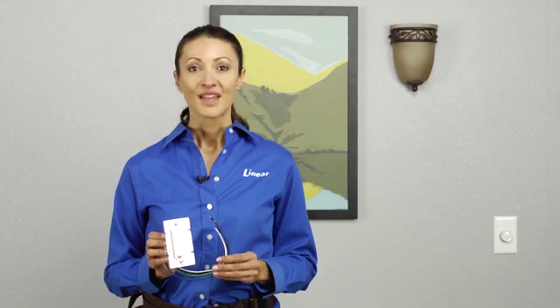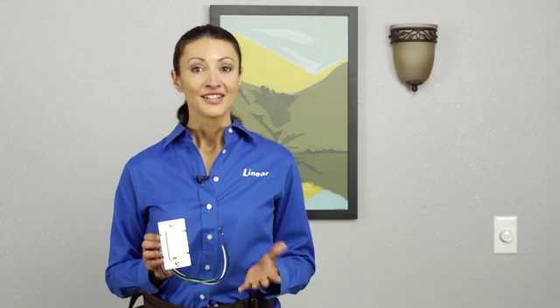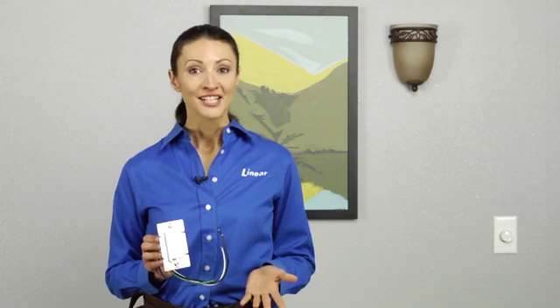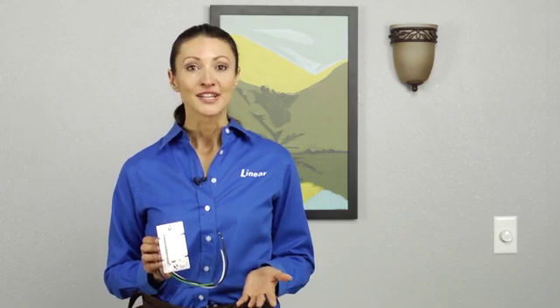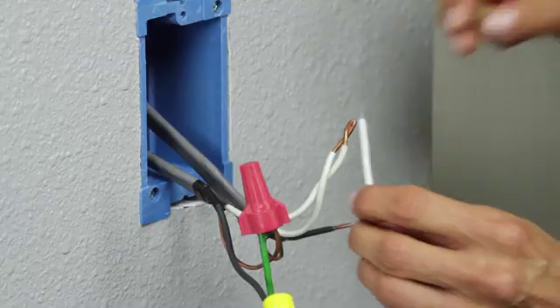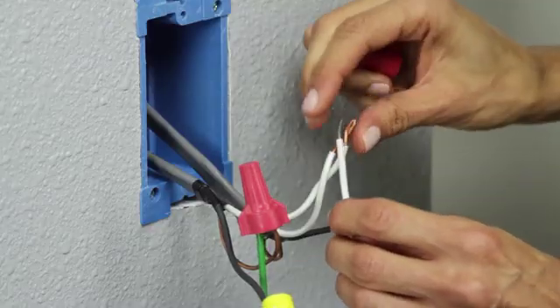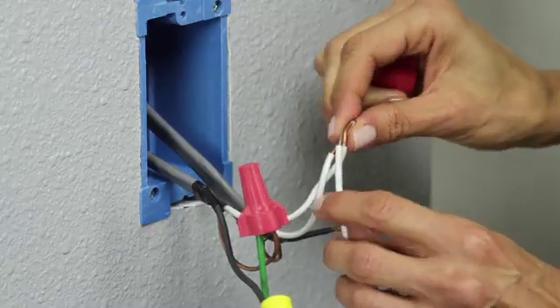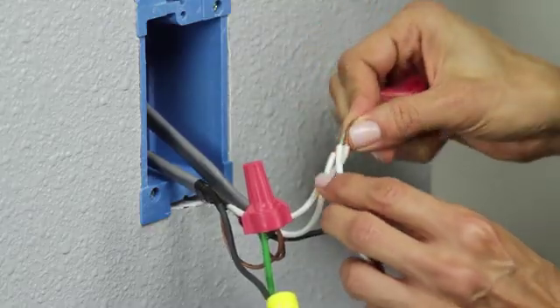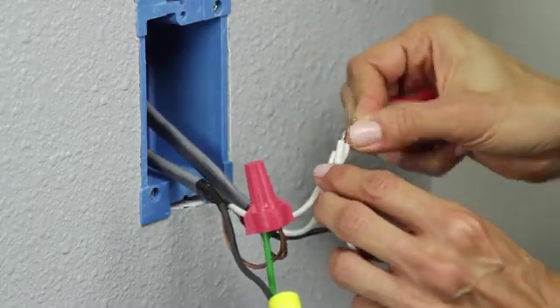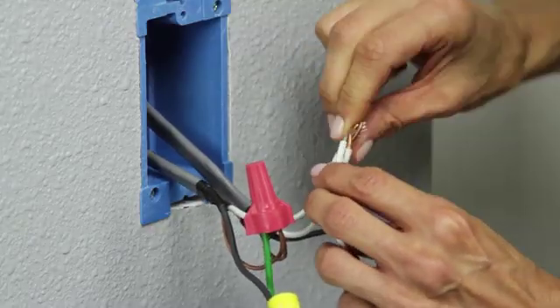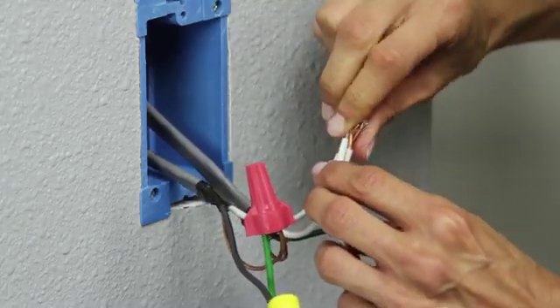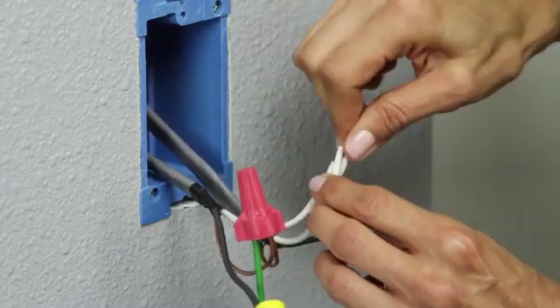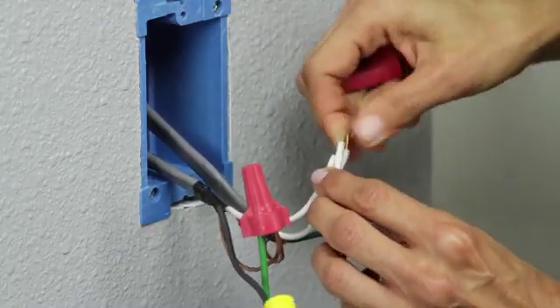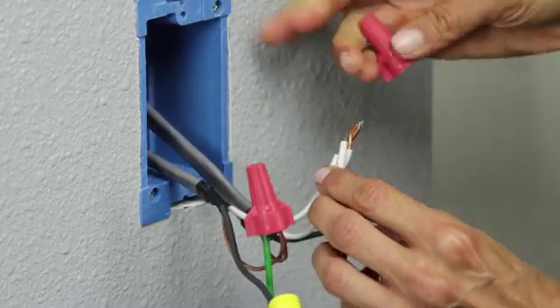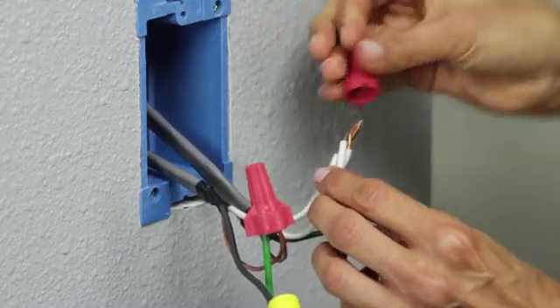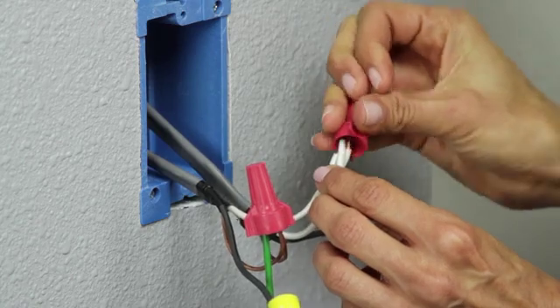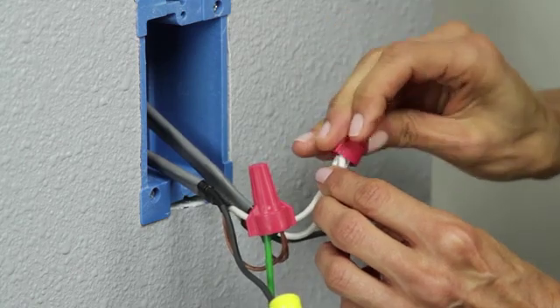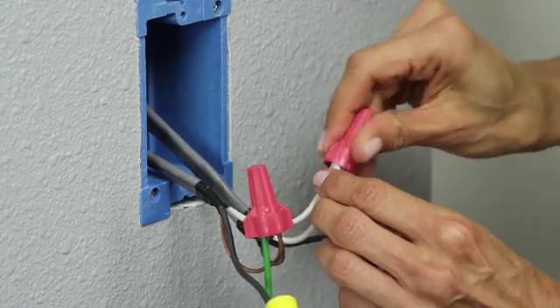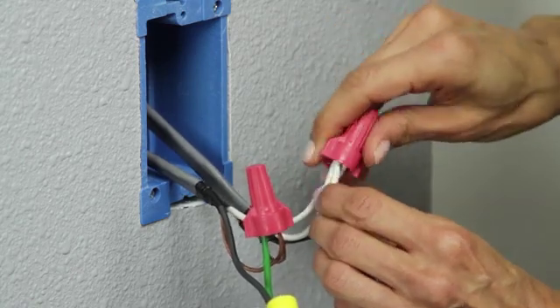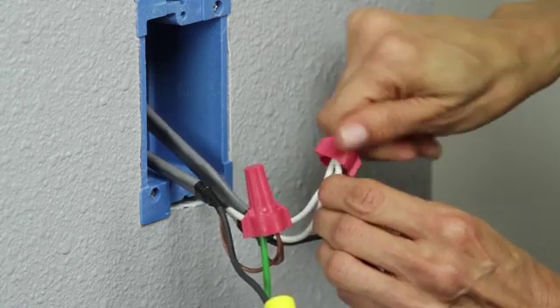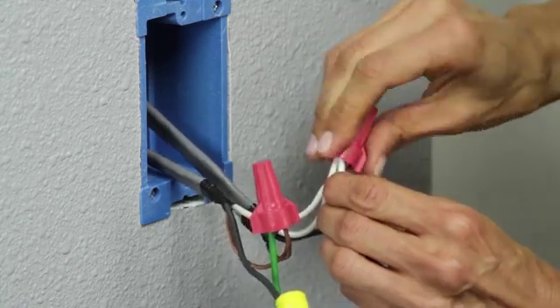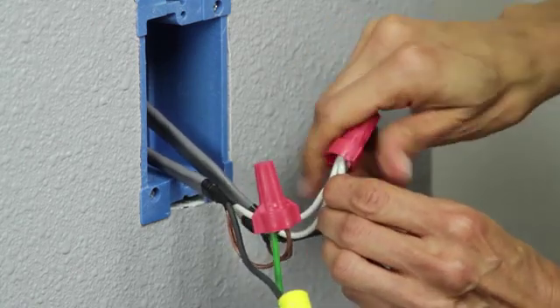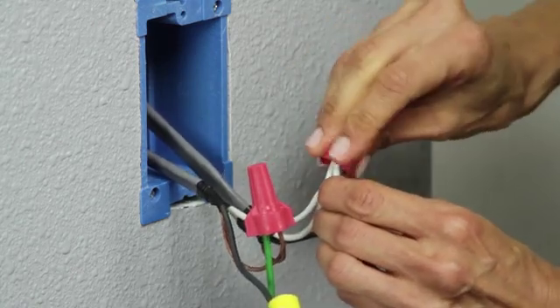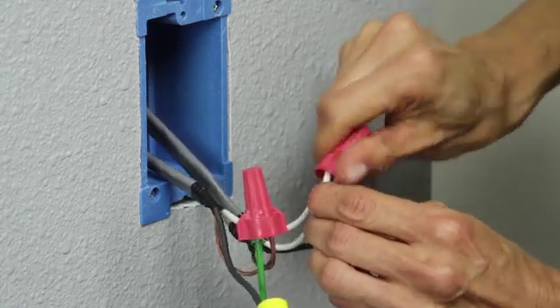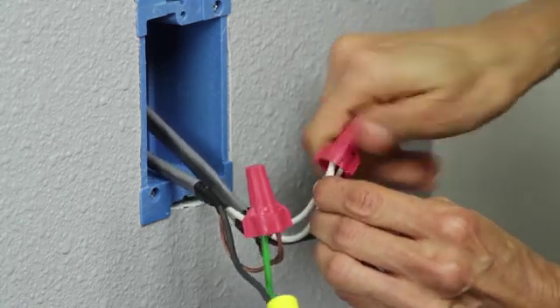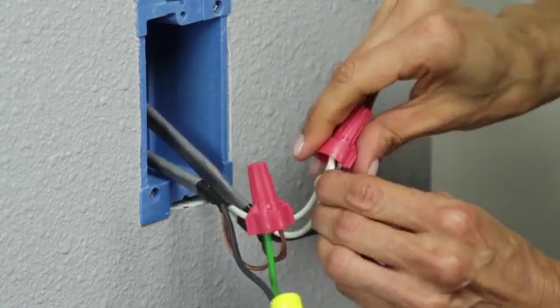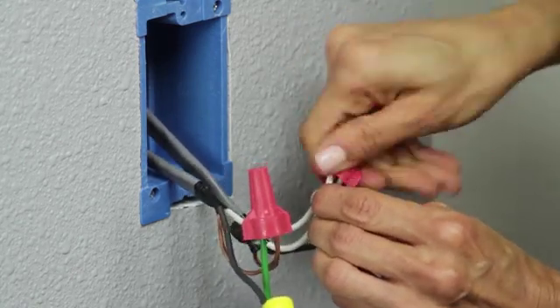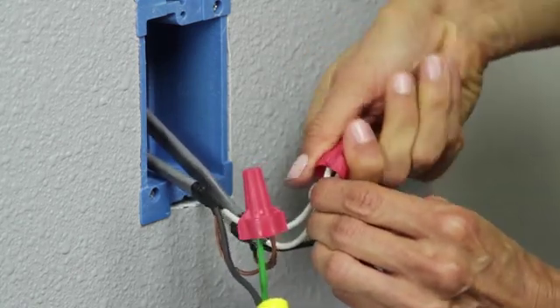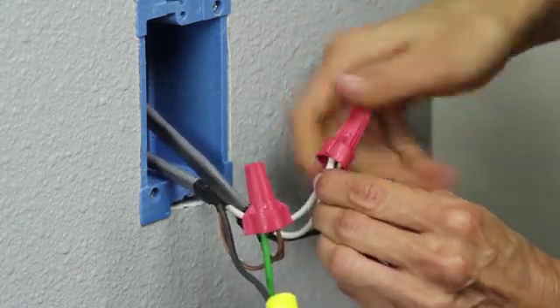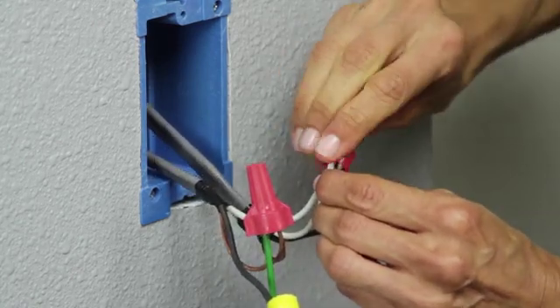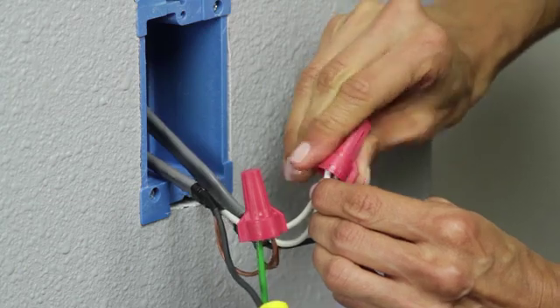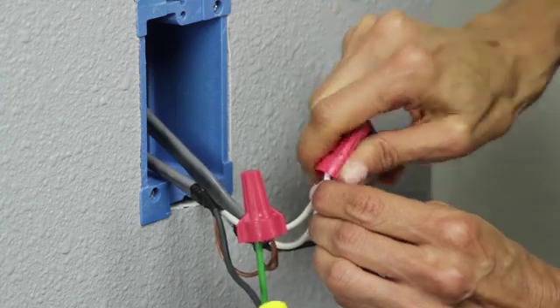The next step is attaching the white neutral wire. Again, you will attach the wires using a wire nut. Be careful not to over-twist the wire nuts, as you can strip the threads inside.